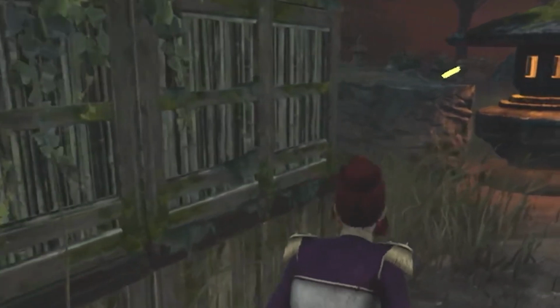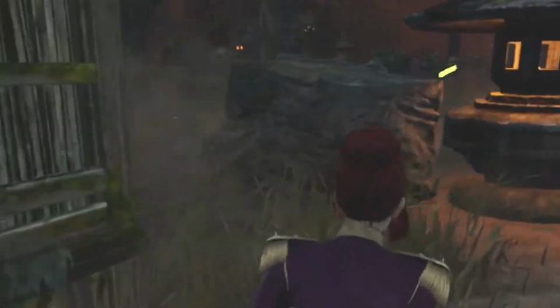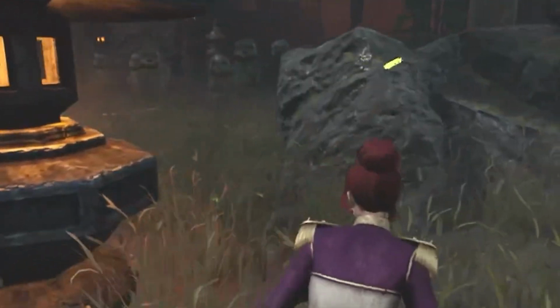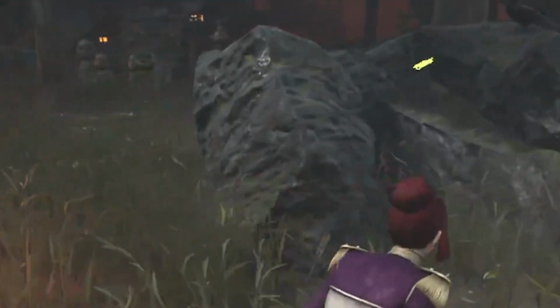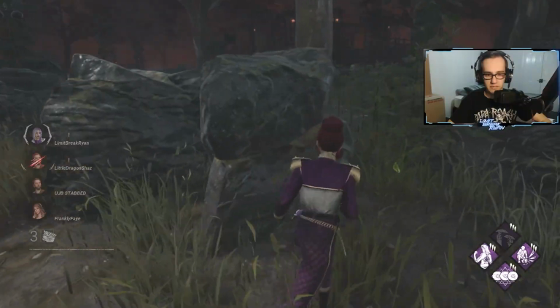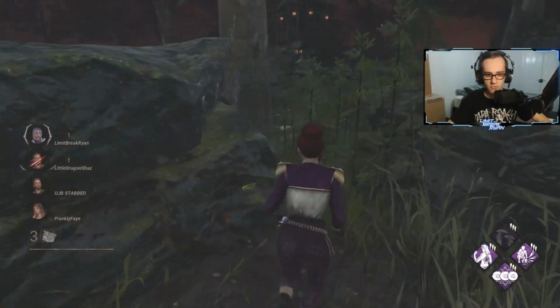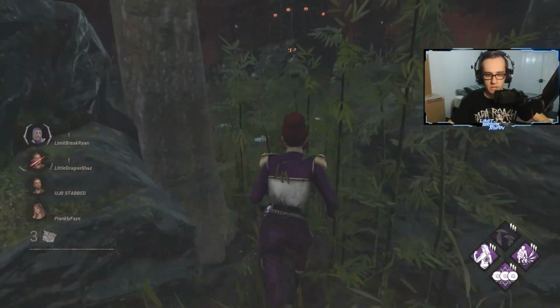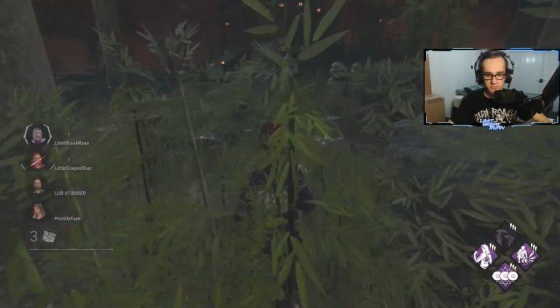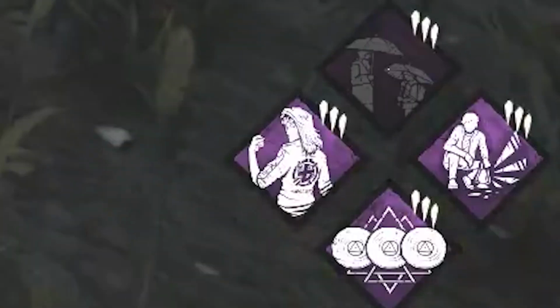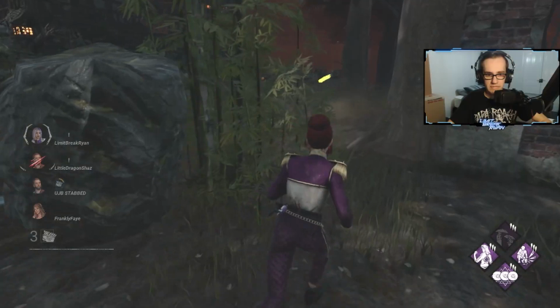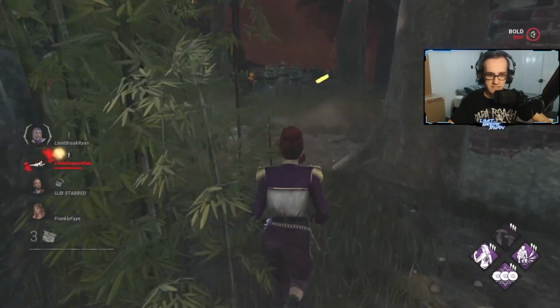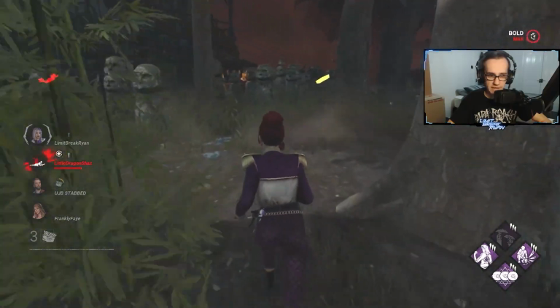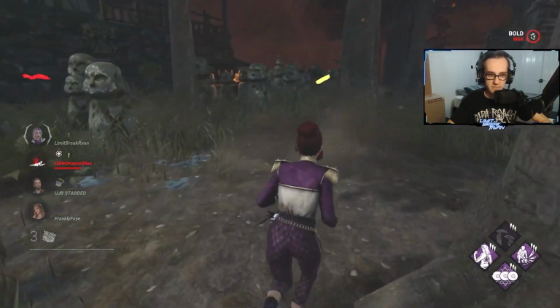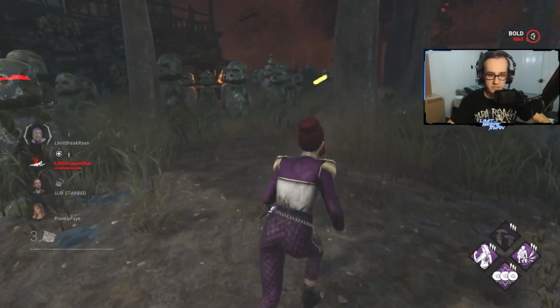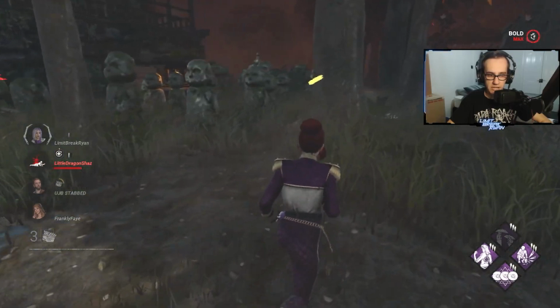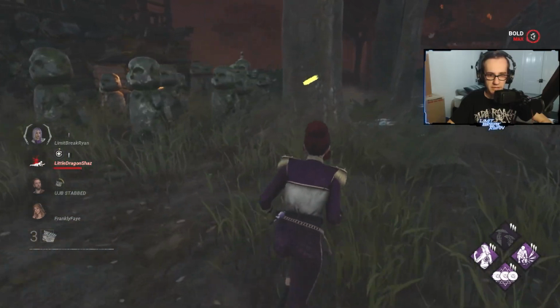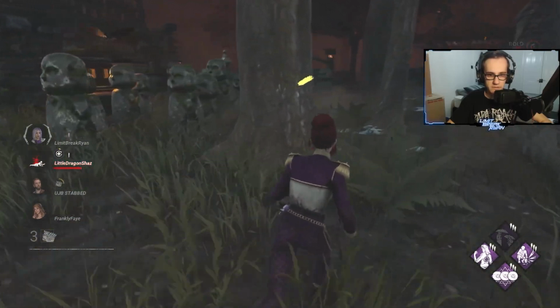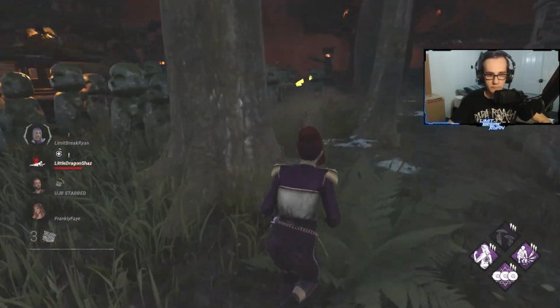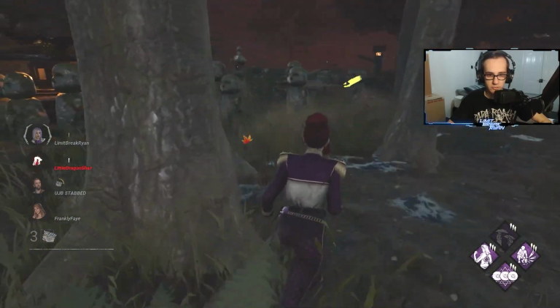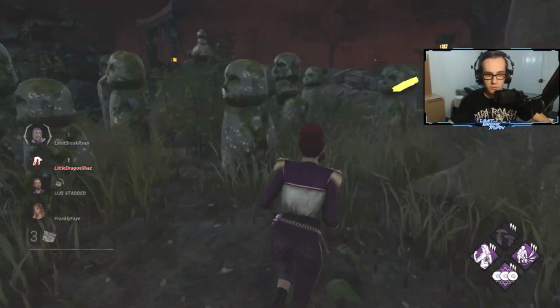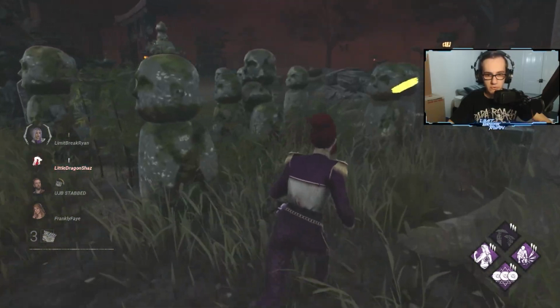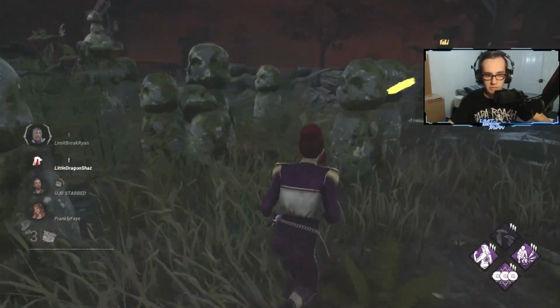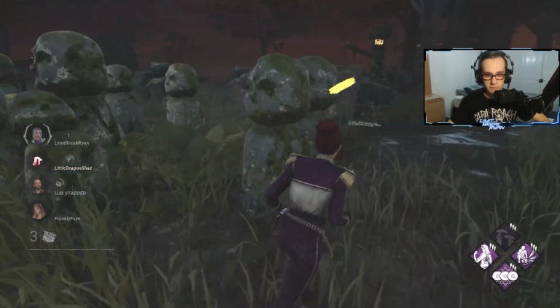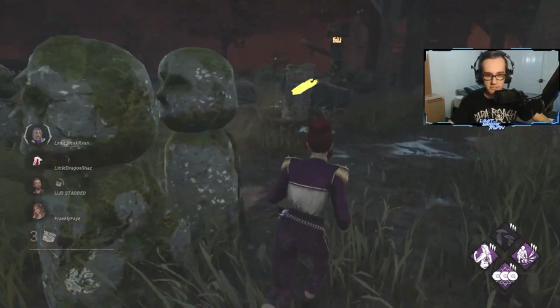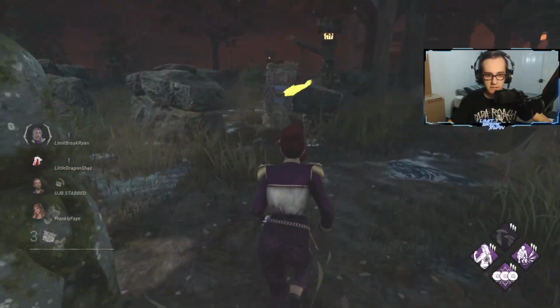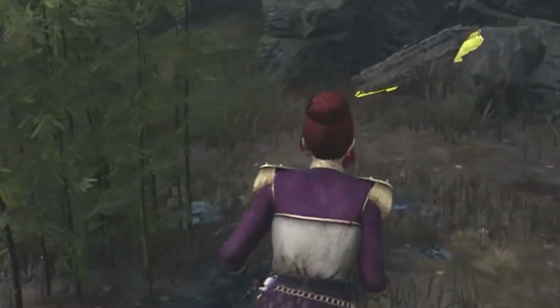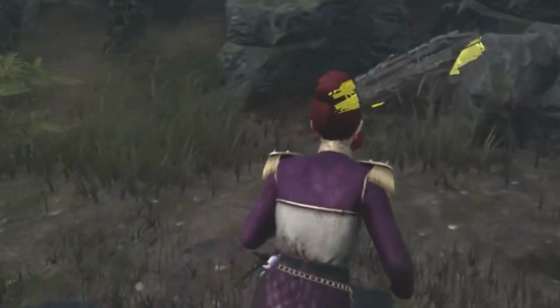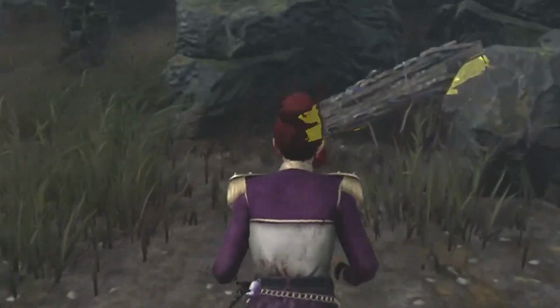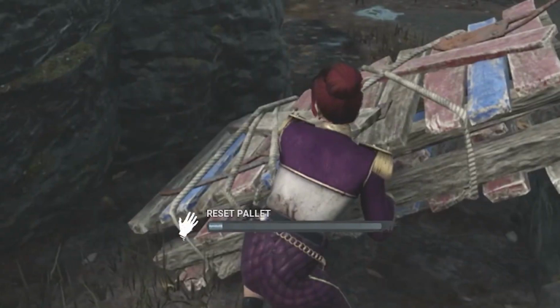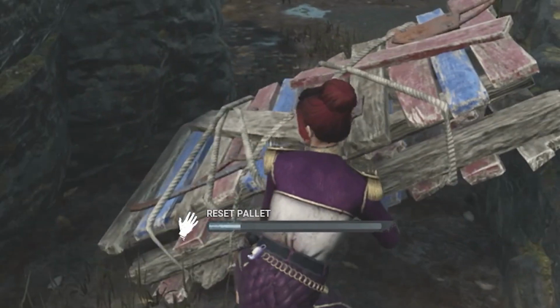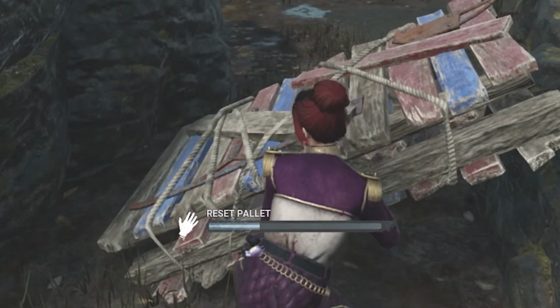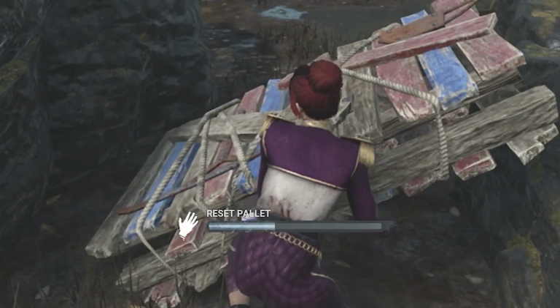What we're going to do is go reset. This is the whole reason why we brought Any Means Necessary — to reset pallets. And this map does not have many pallets; we've already used two, over on the Killer Shack side. So let's actually reset this and get those juicy points.